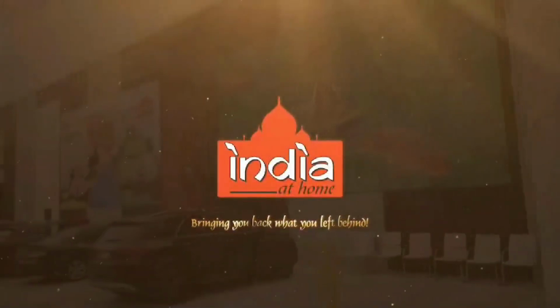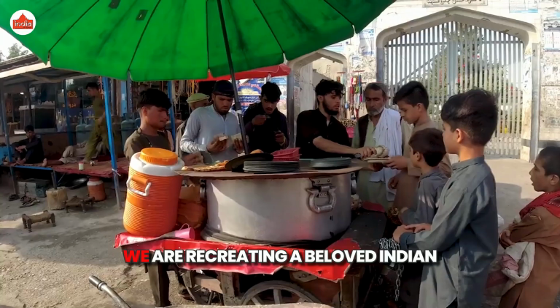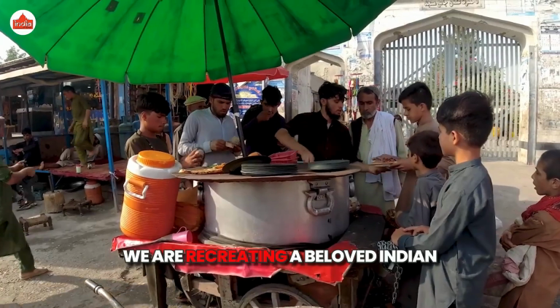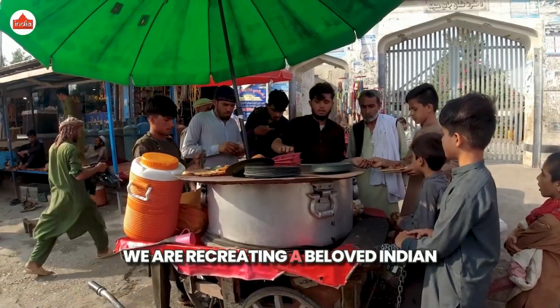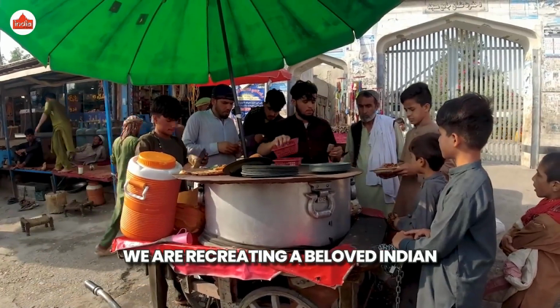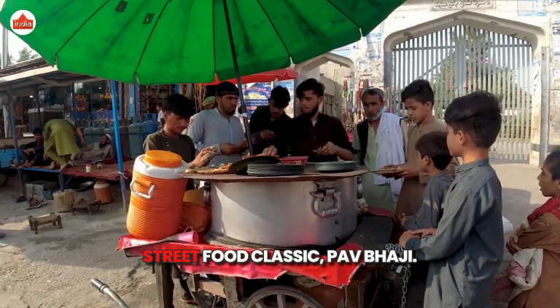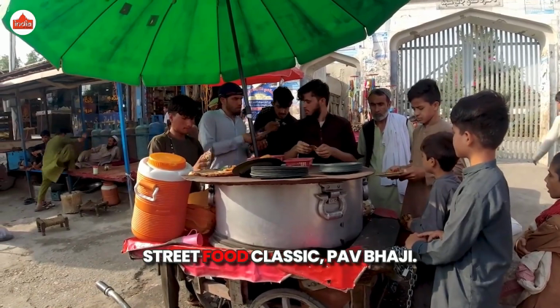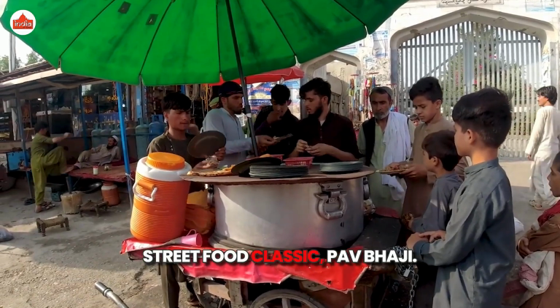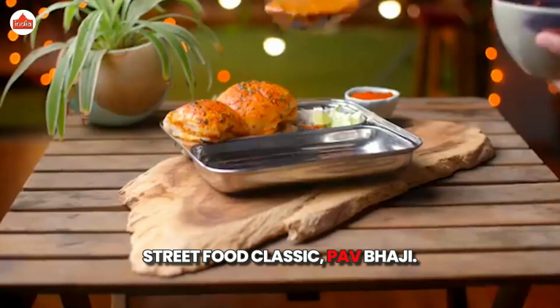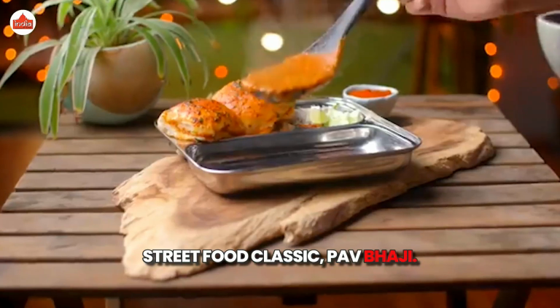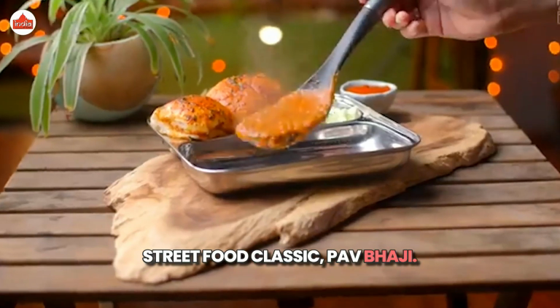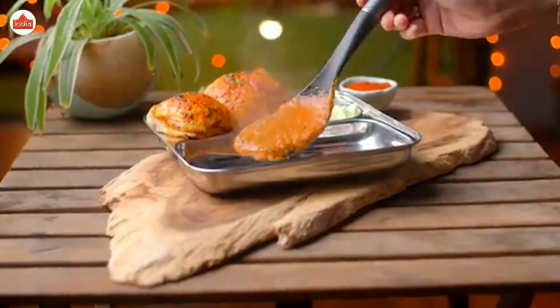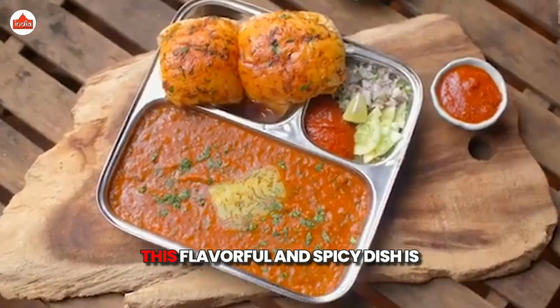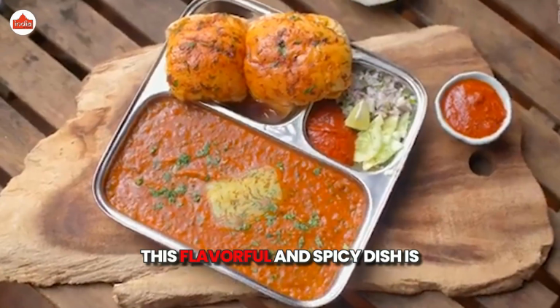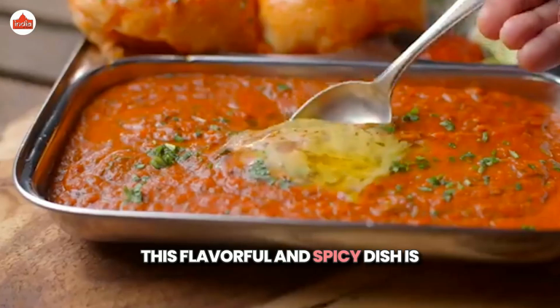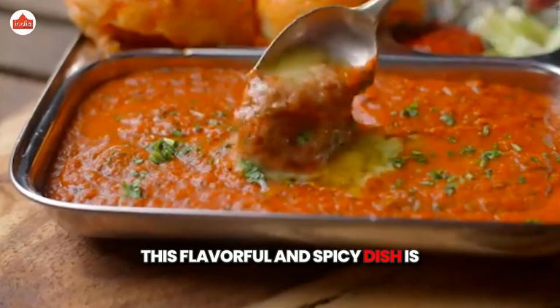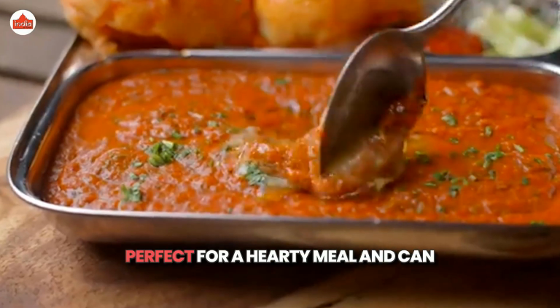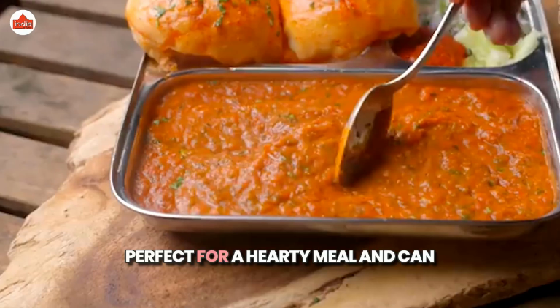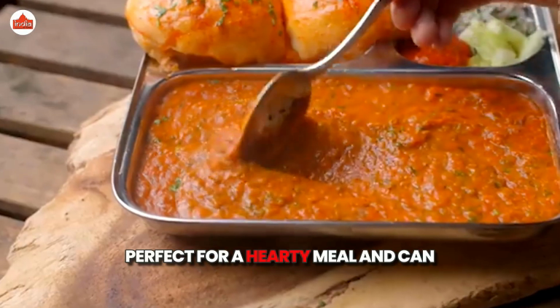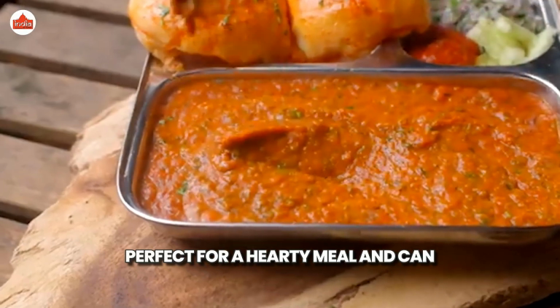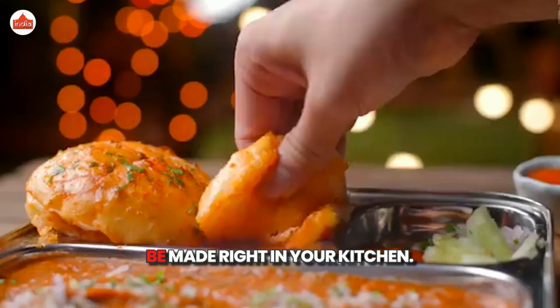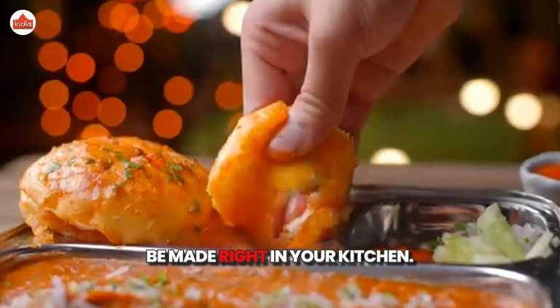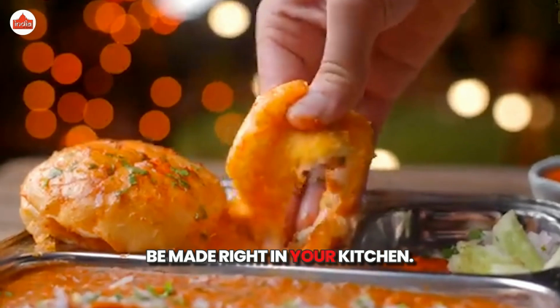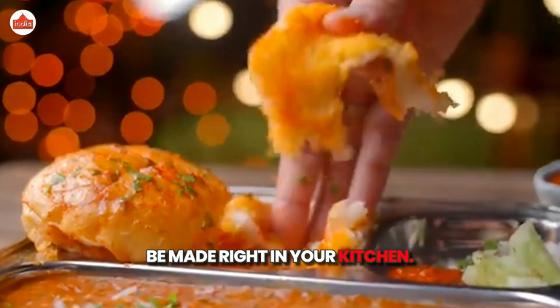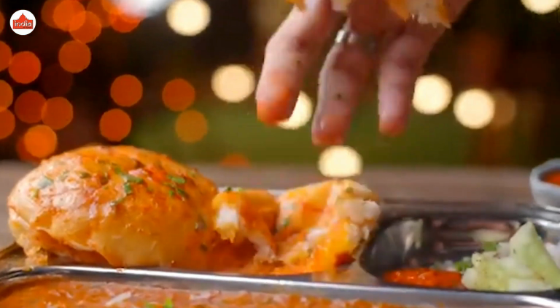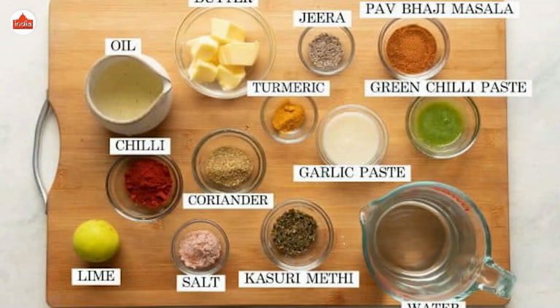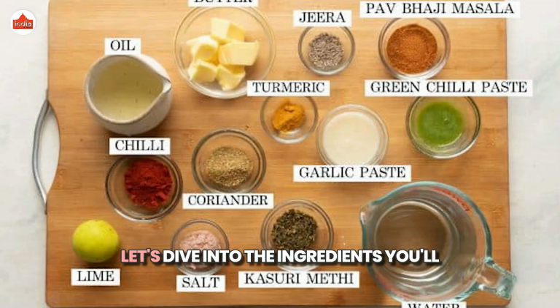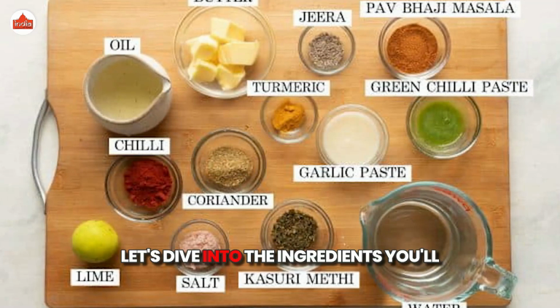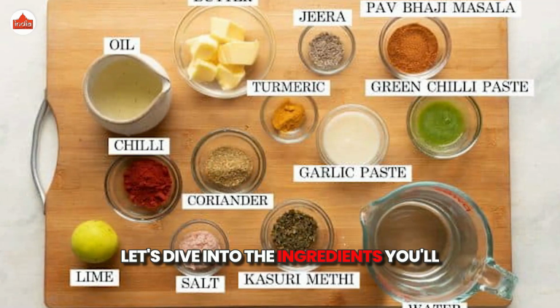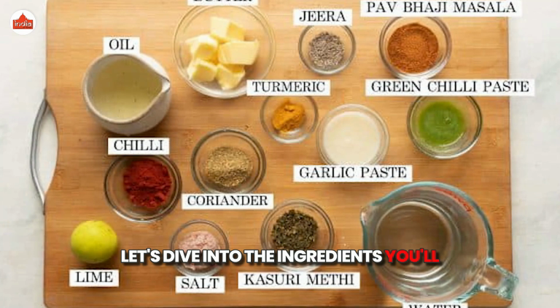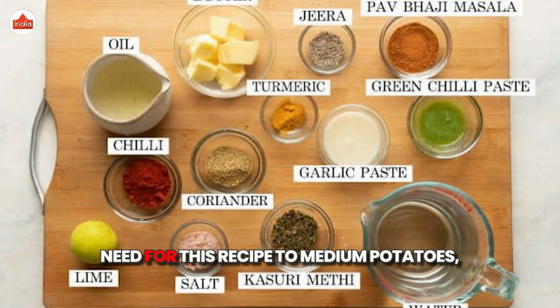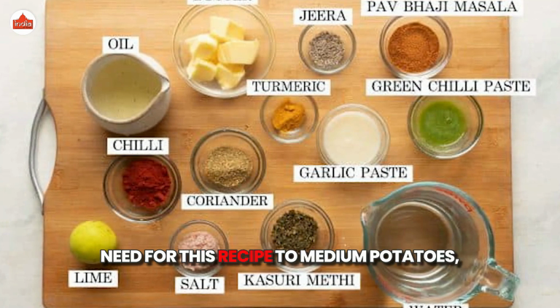We are recreating a beloved Indian street food classic, Paav Bhaji. This flavorful and spicy dish is perfect for a hearty meal and can be made right in your kitchen. Let's dive into the ingredients you'll need for this recipe.